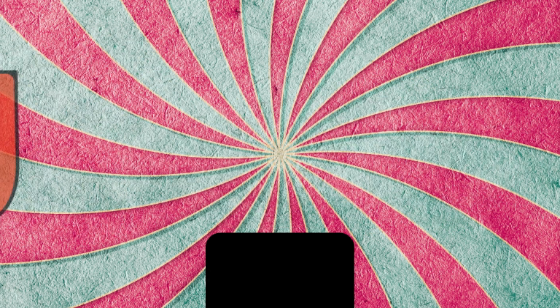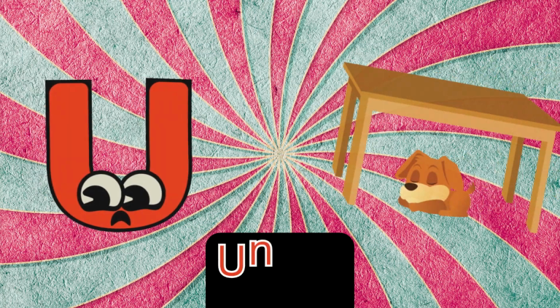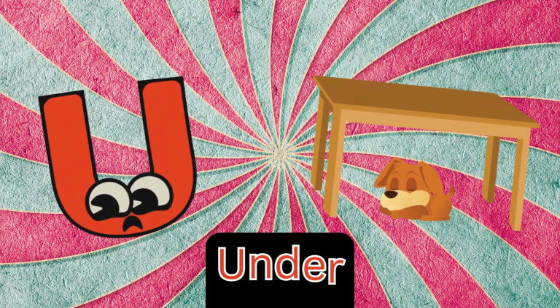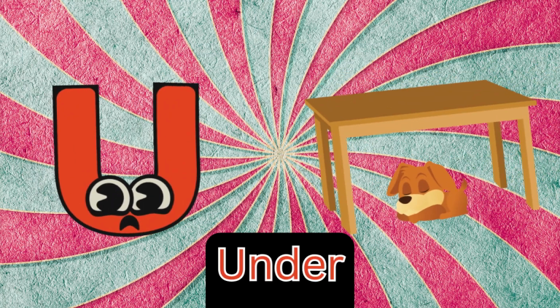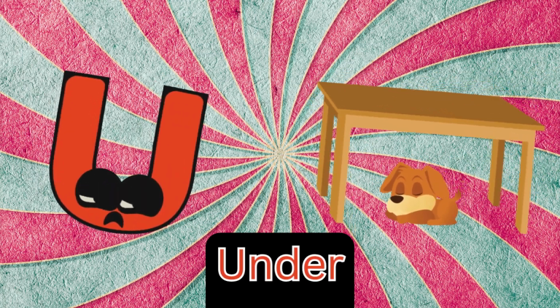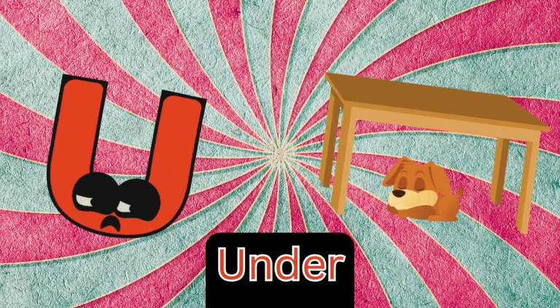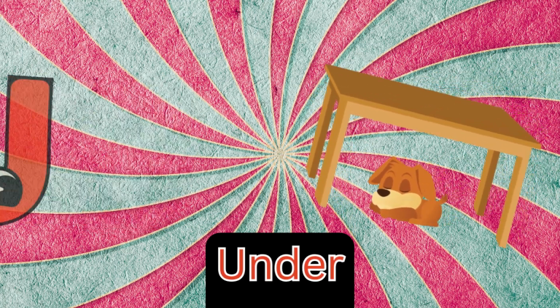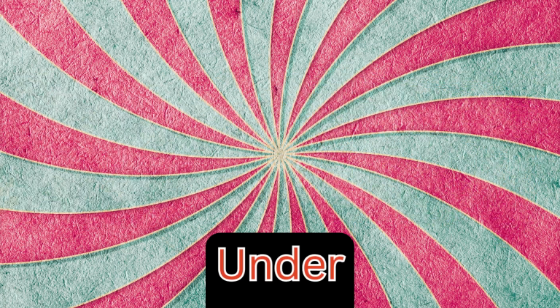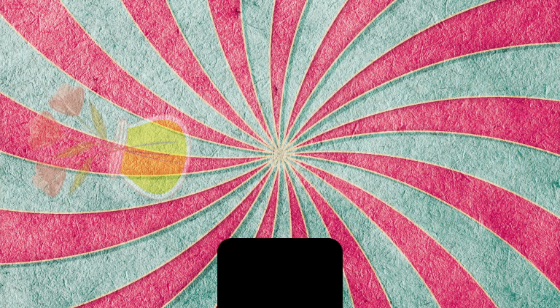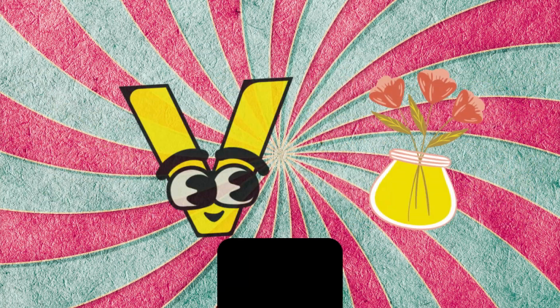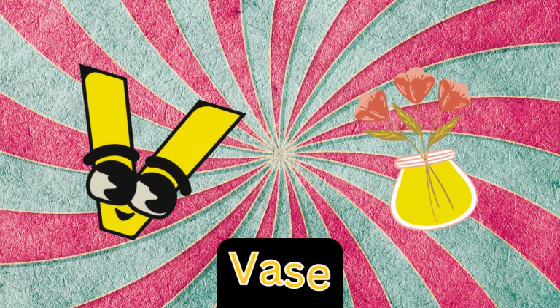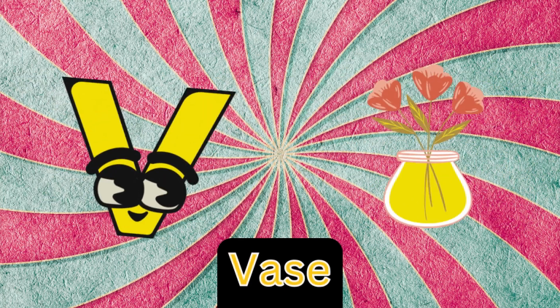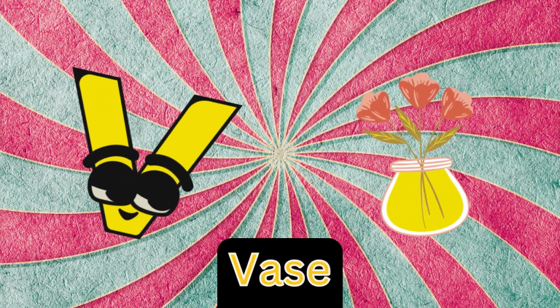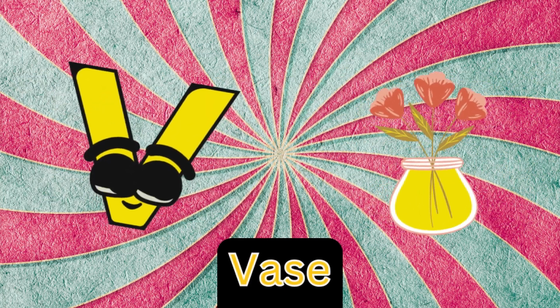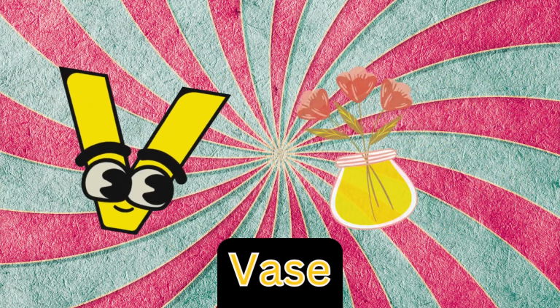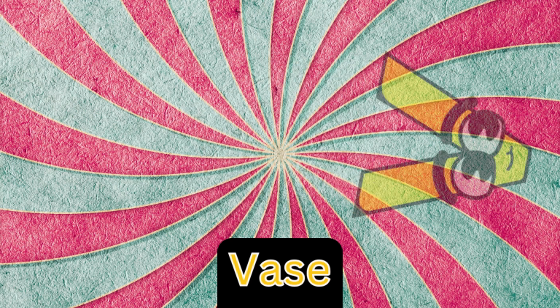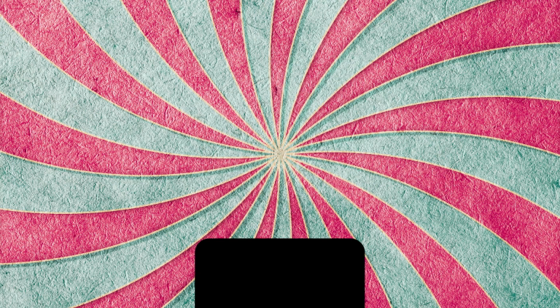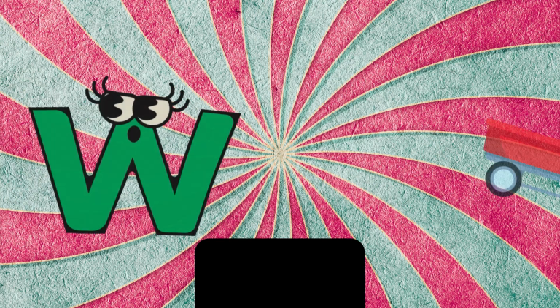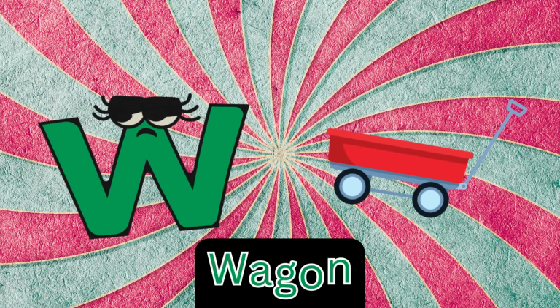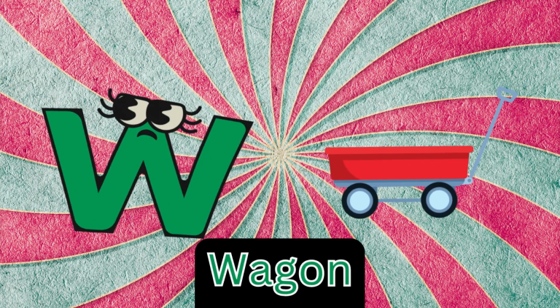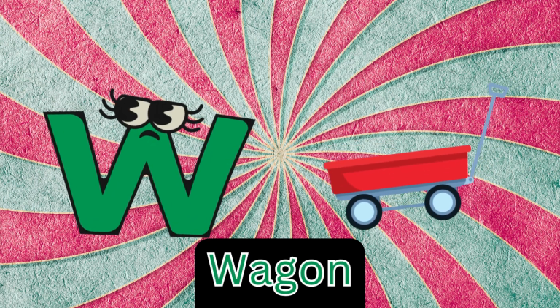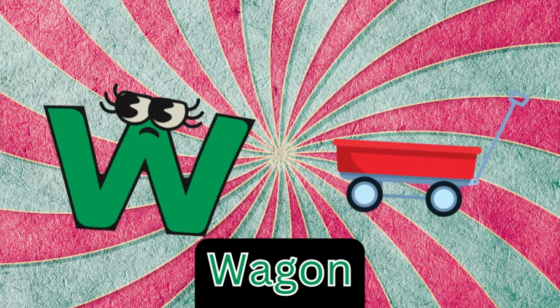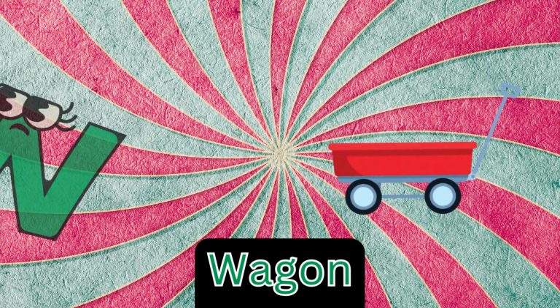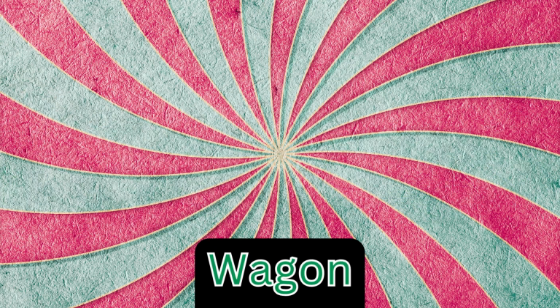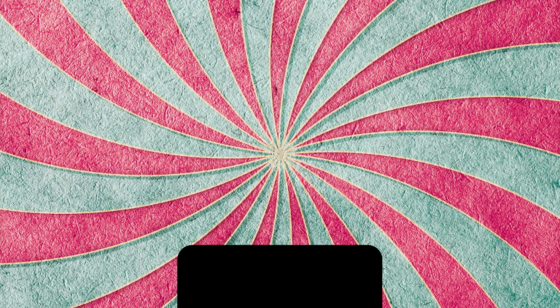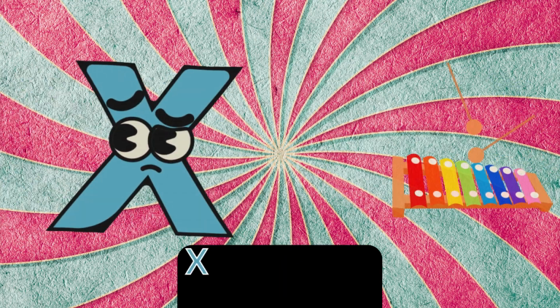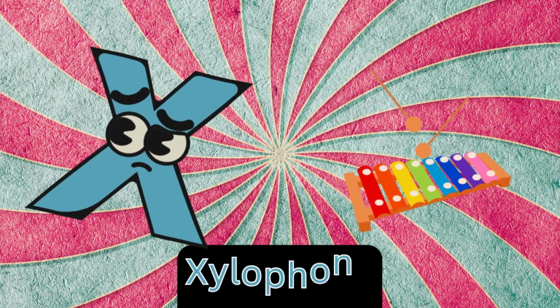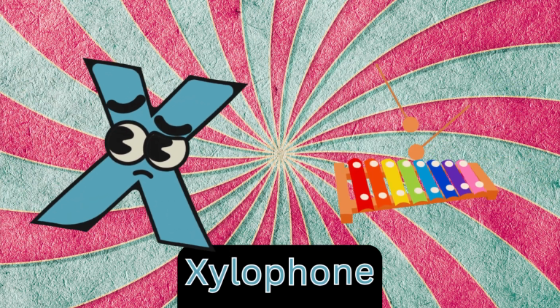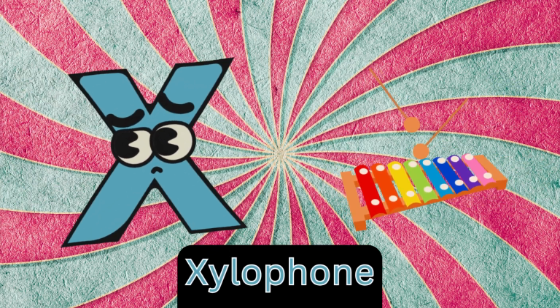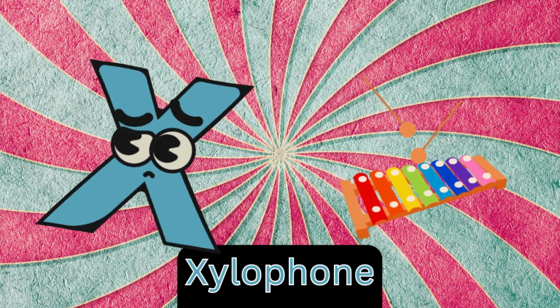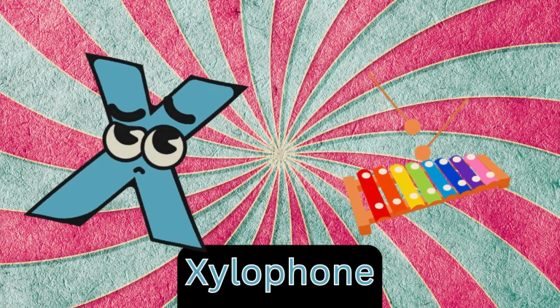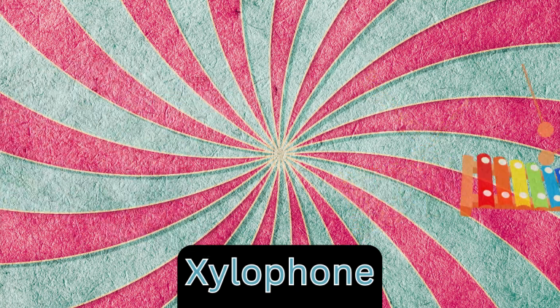U is for under, u-u-under. V is for vase, v-vase. W is for wagon, w-w-wagon. X is for xylophone, z-xylophone.